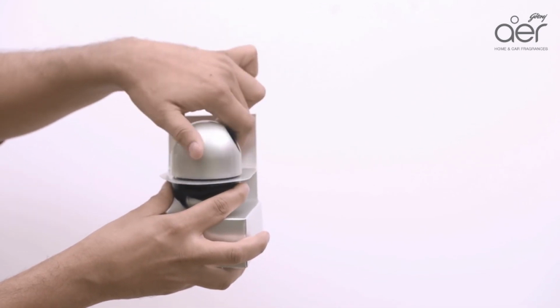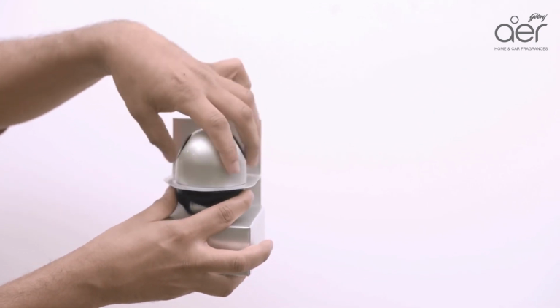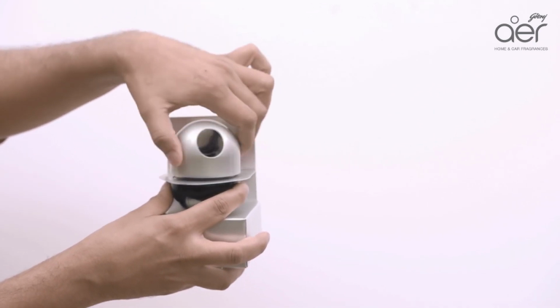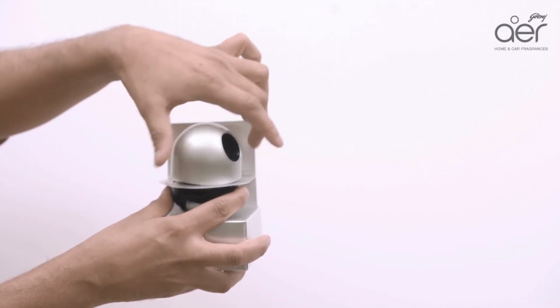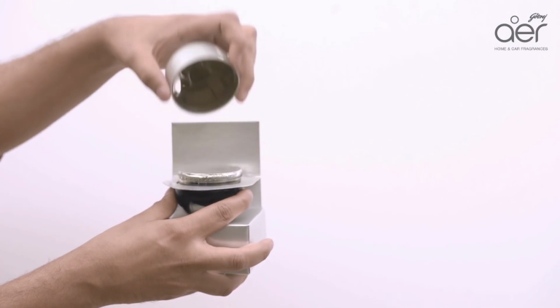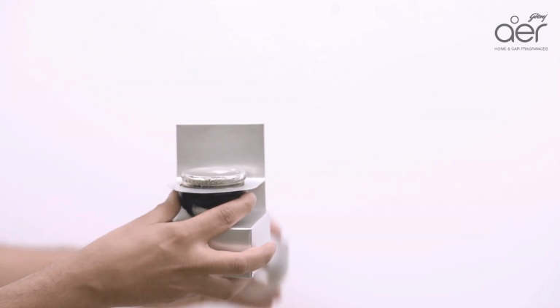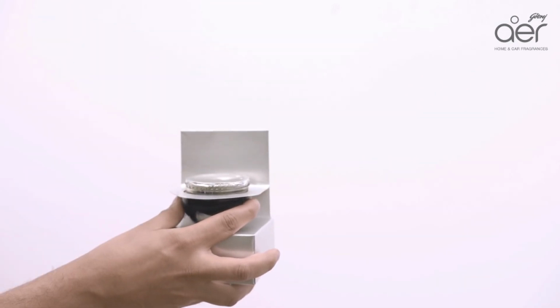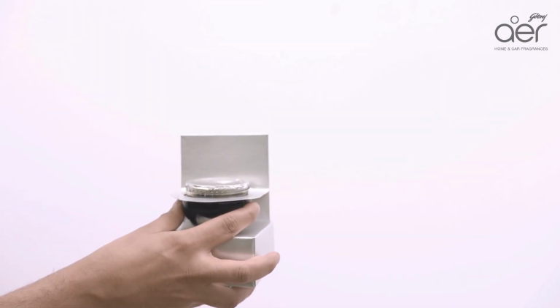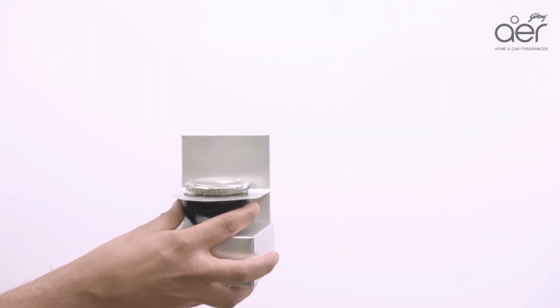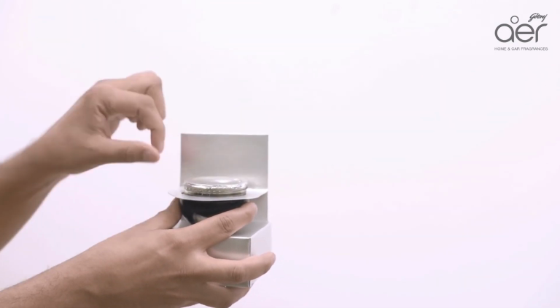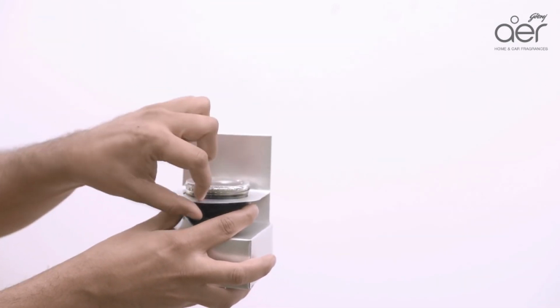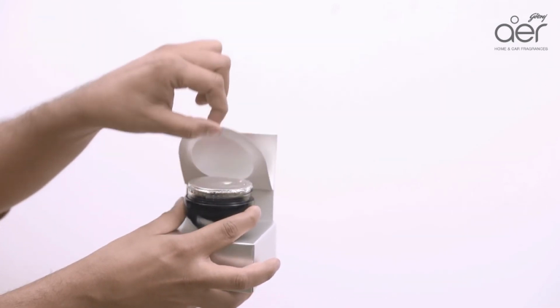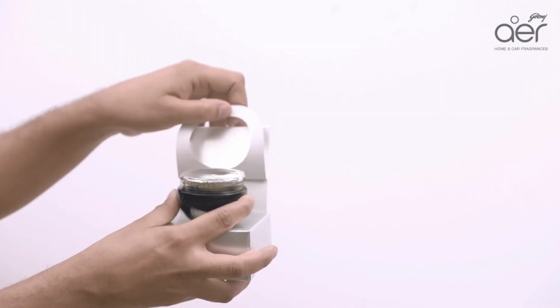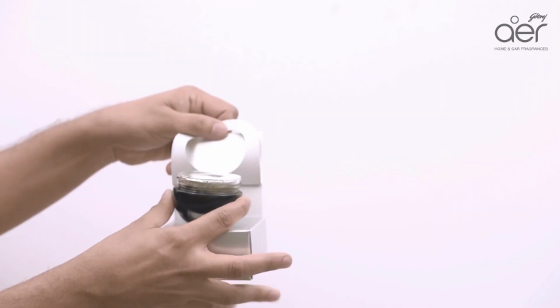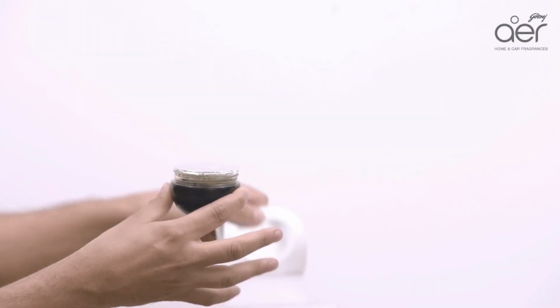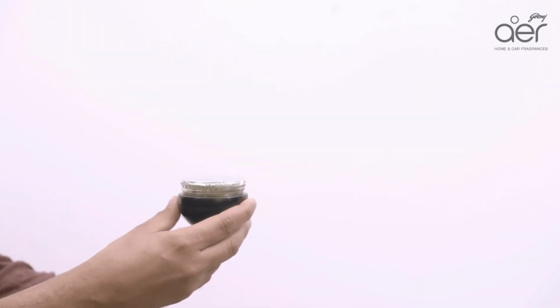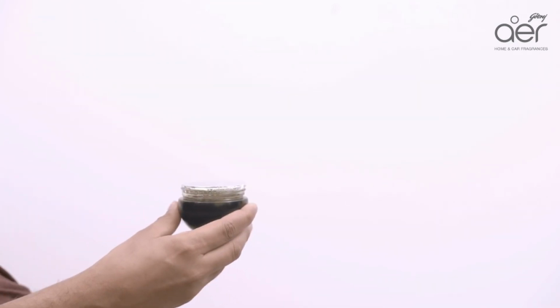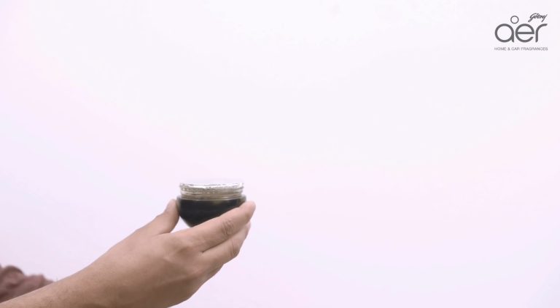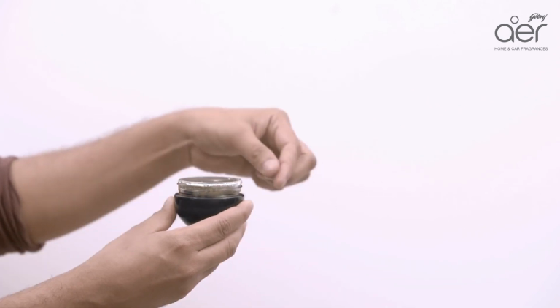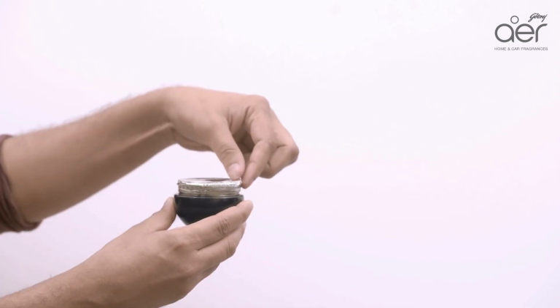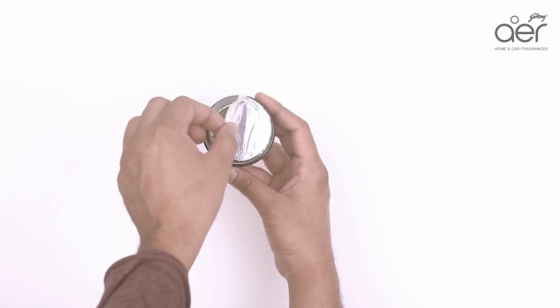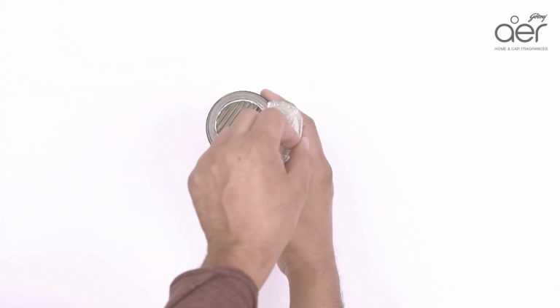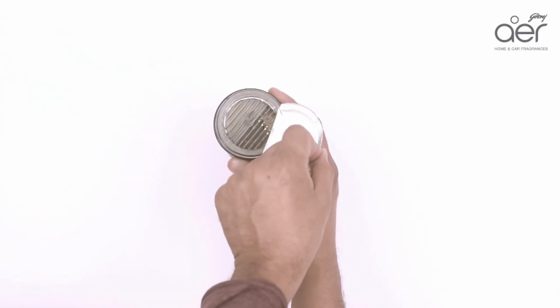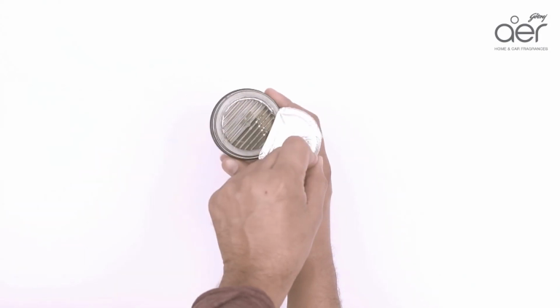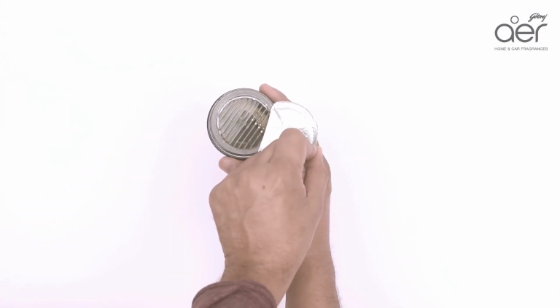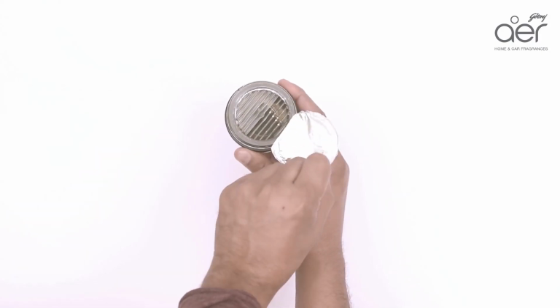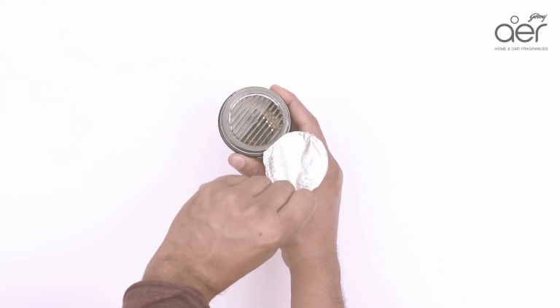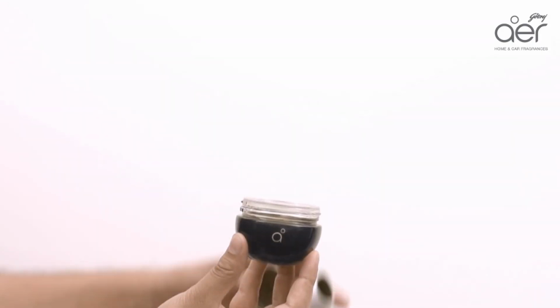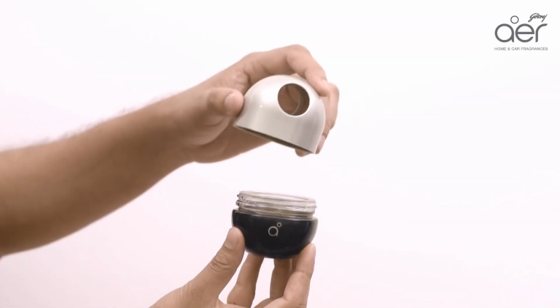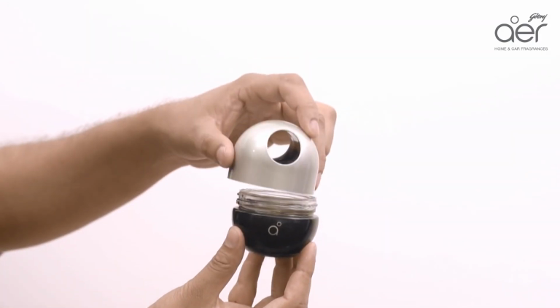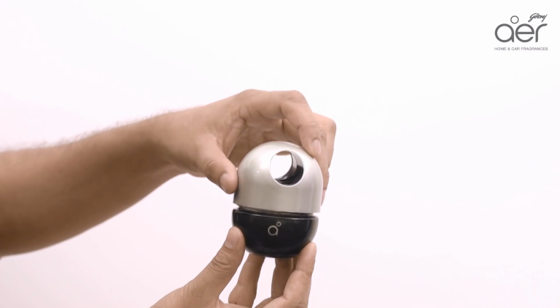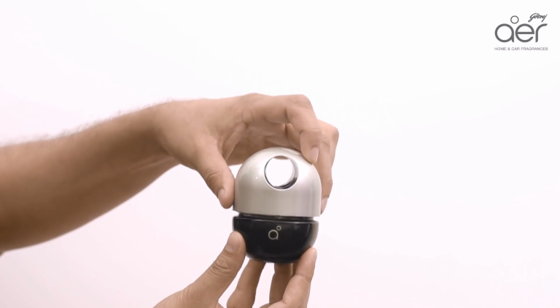Turn open the cap. Peel the fragrance lock seal and replace the cap.